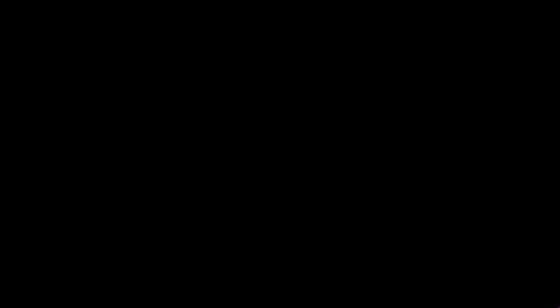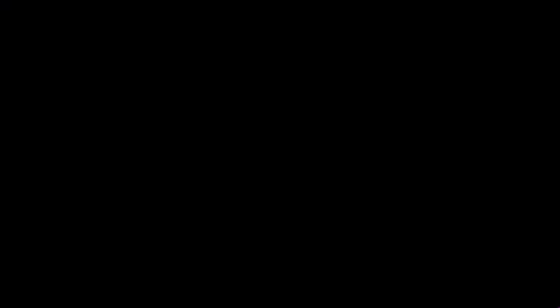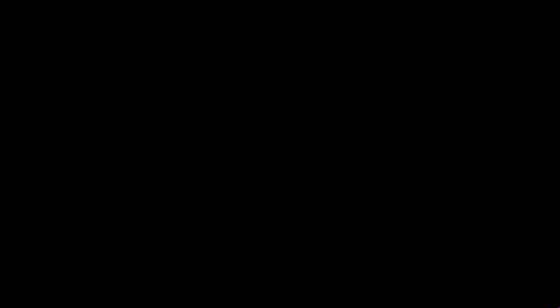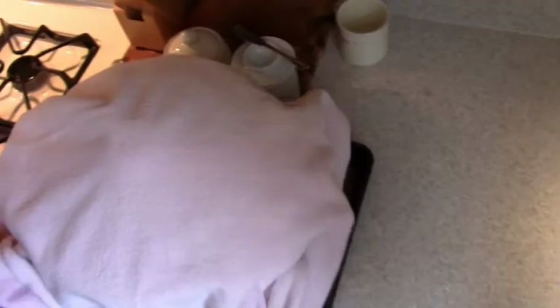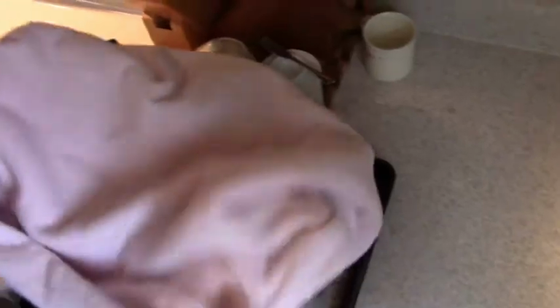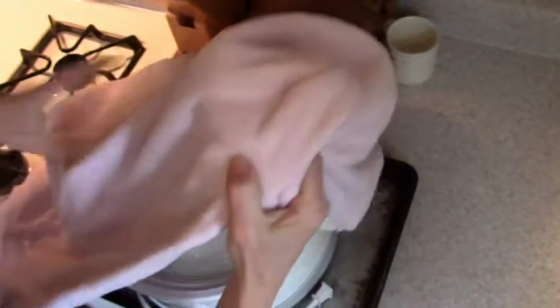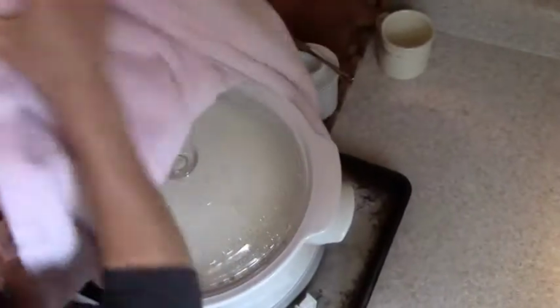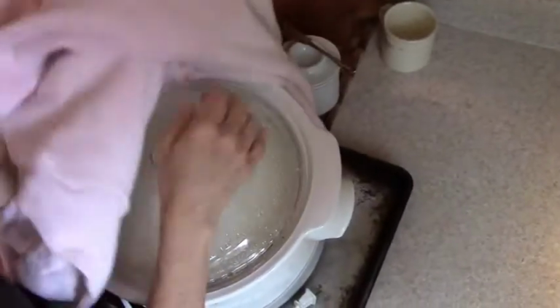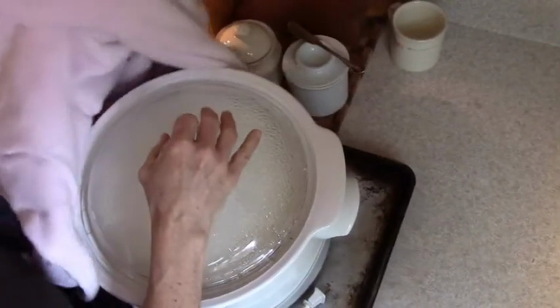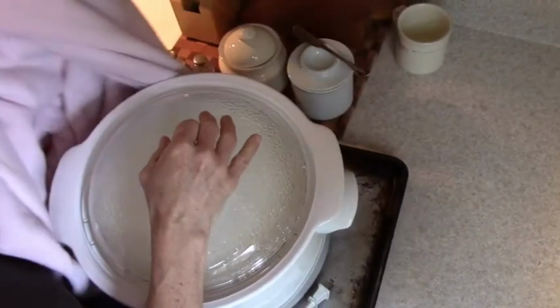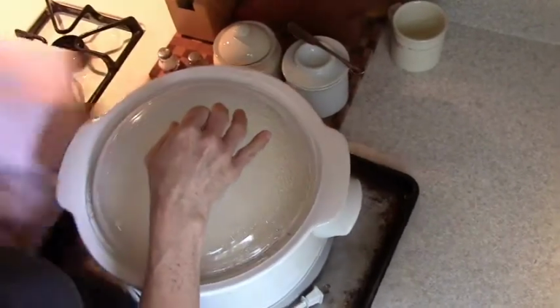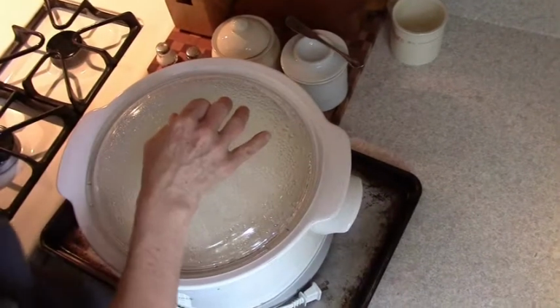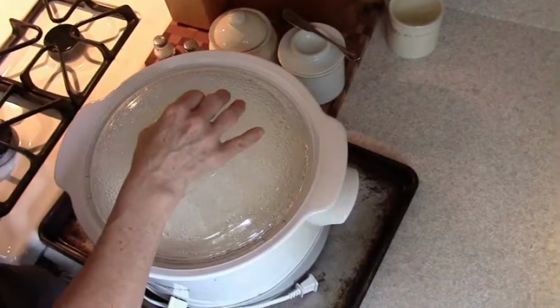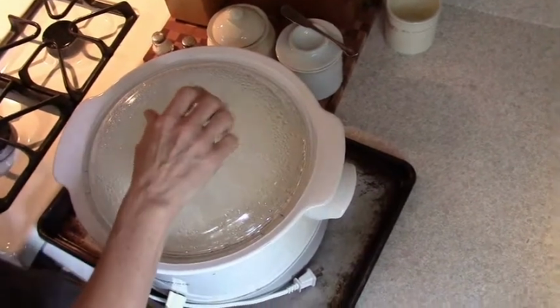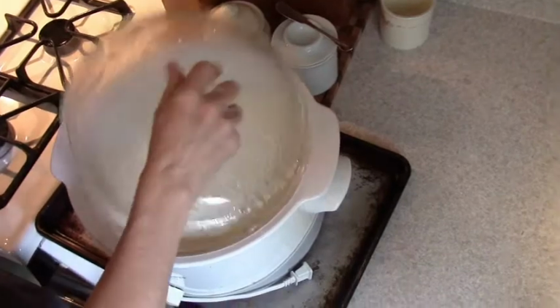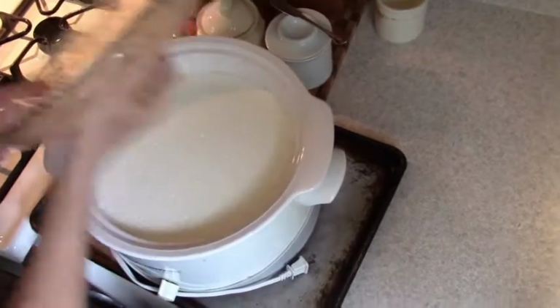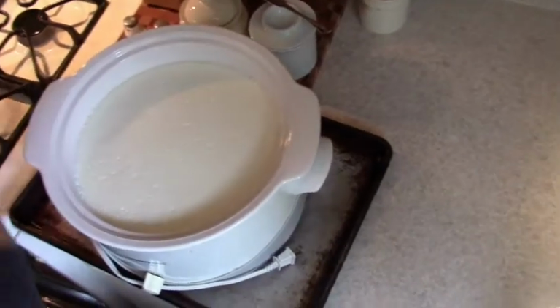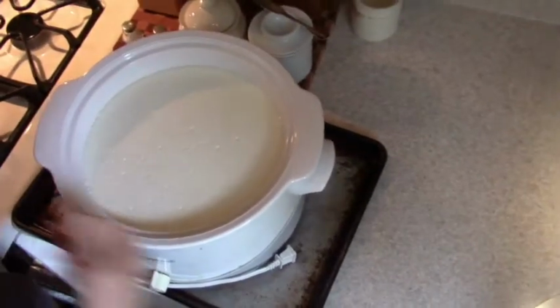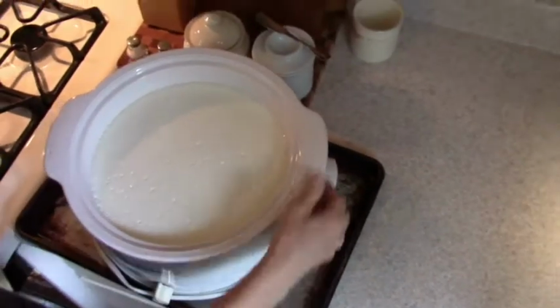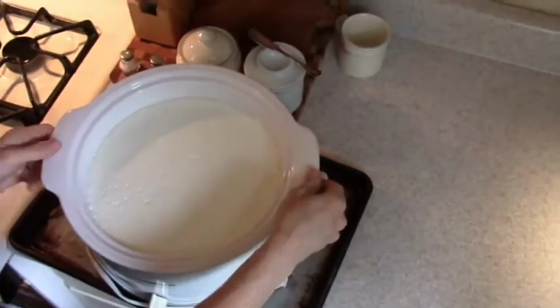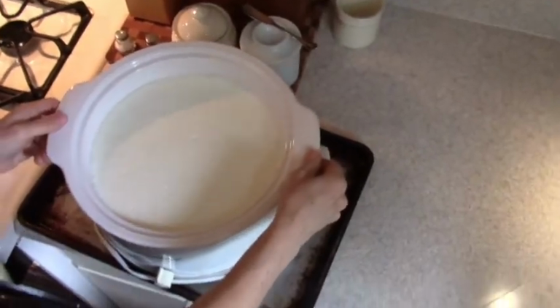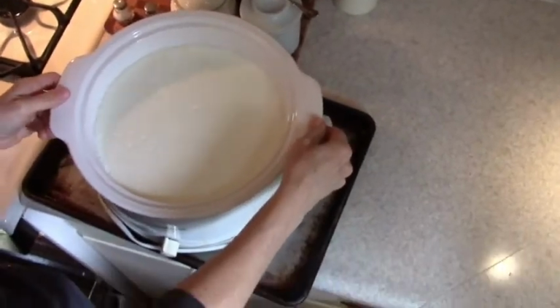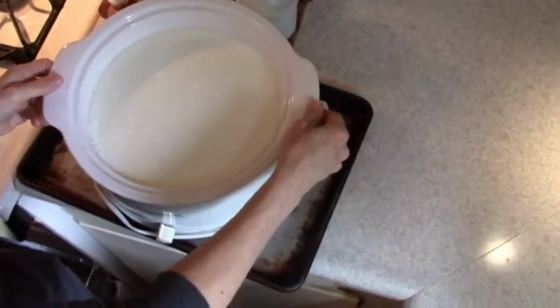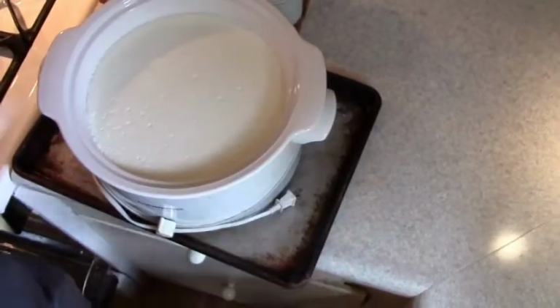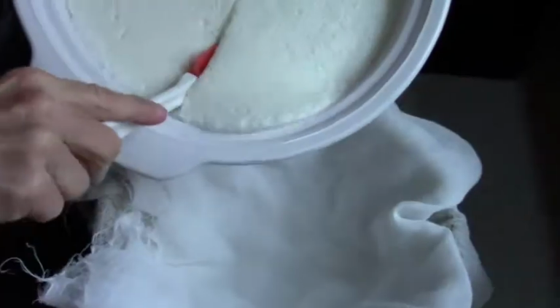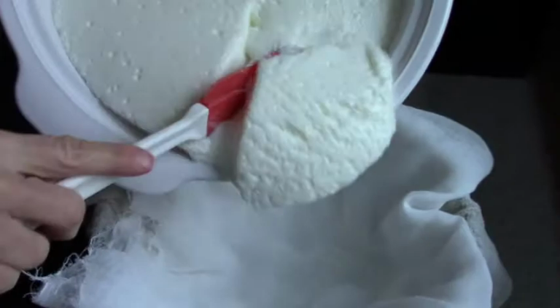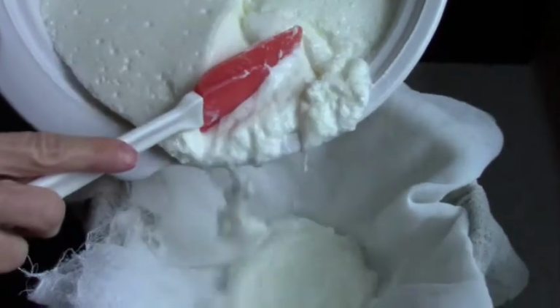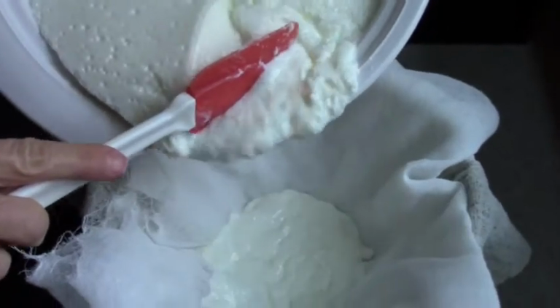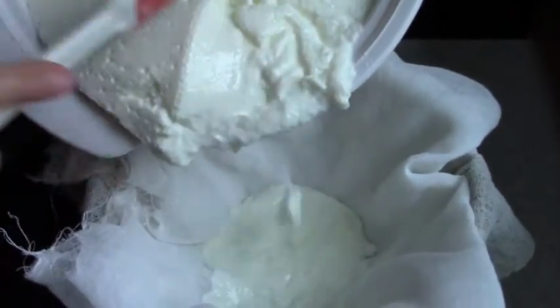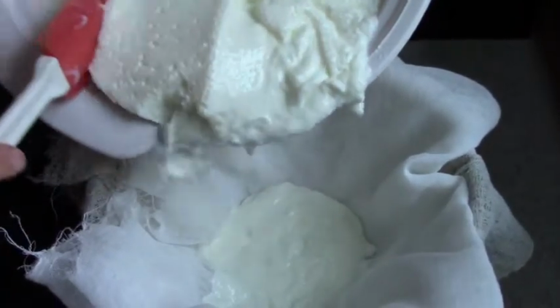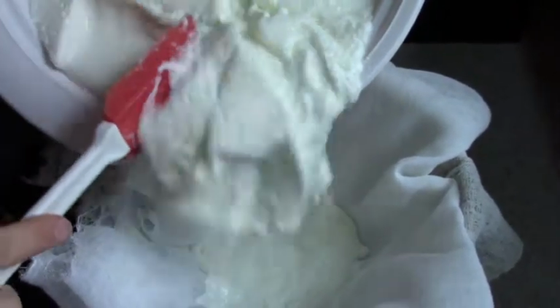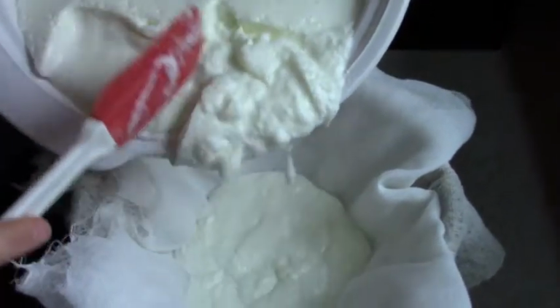In the morning you'll have yogurt, but it will be much thinner than Greek yogurt so you'll need to strain it. Line a colander that's over a pot with cheesecloth and pour the yogurt in.